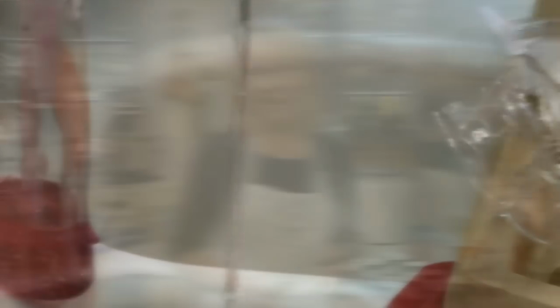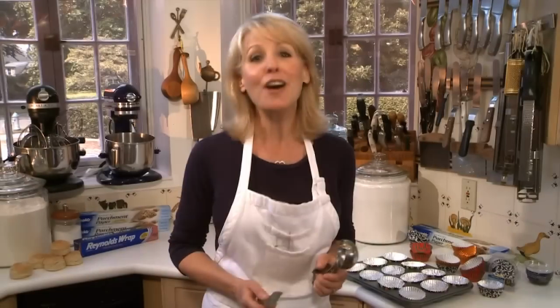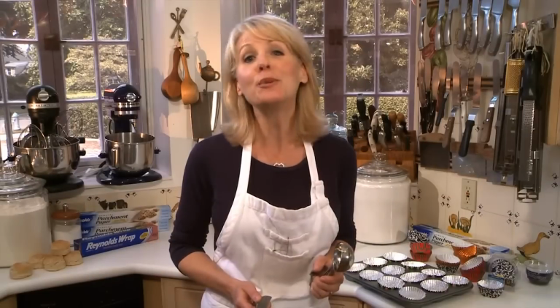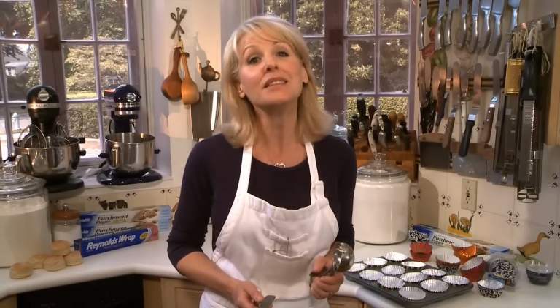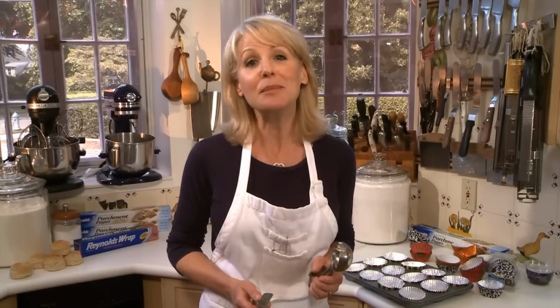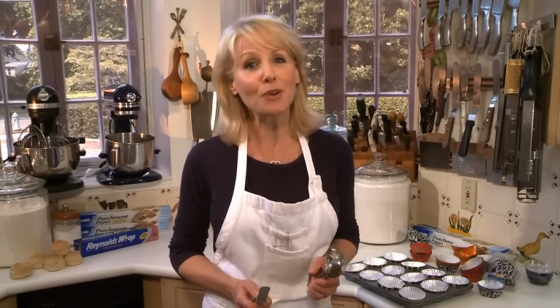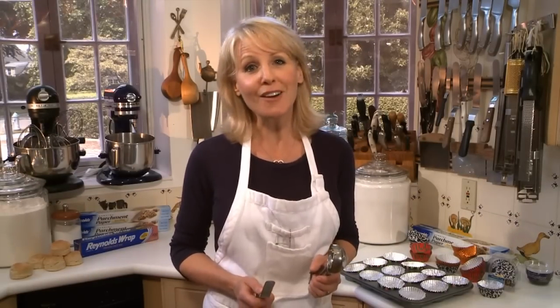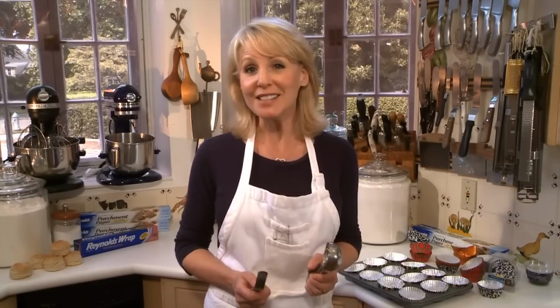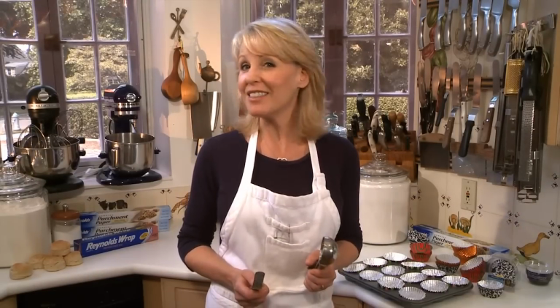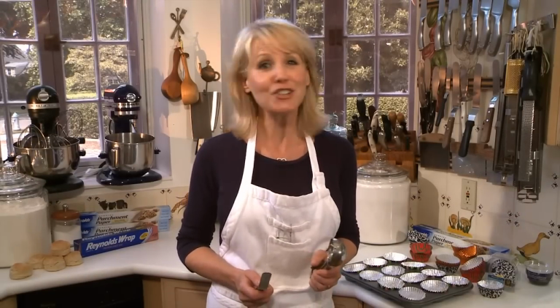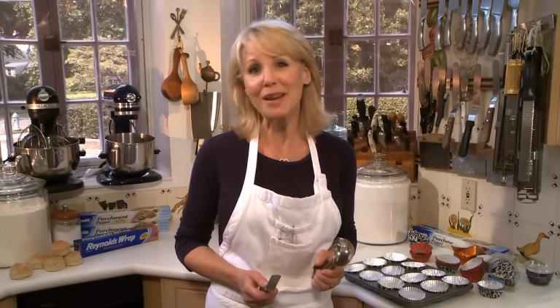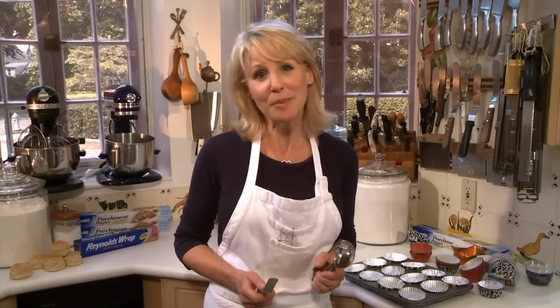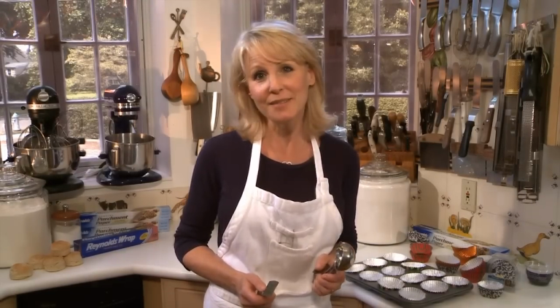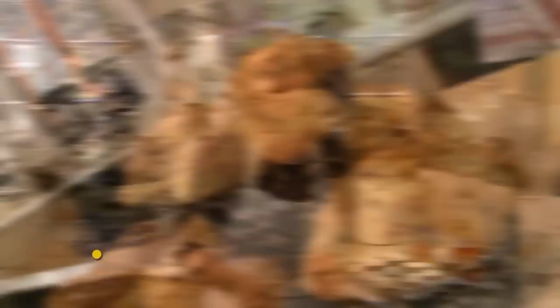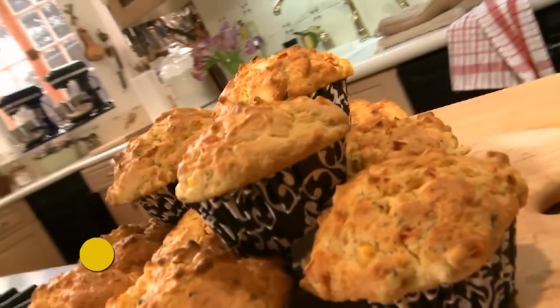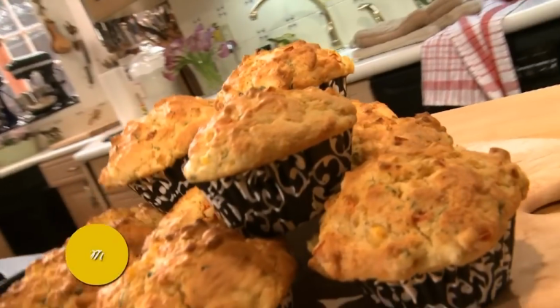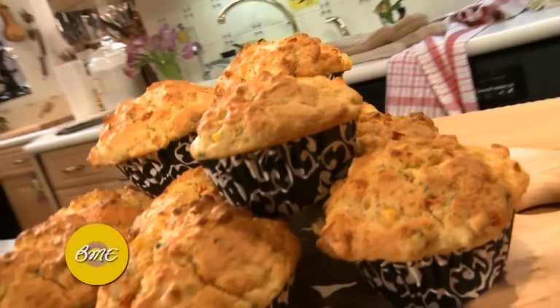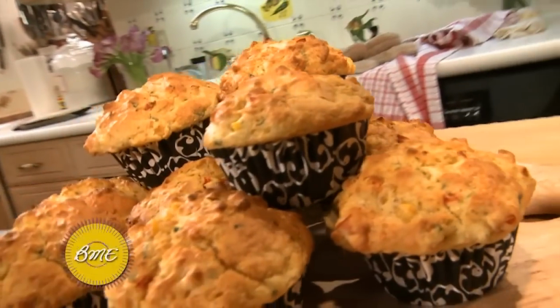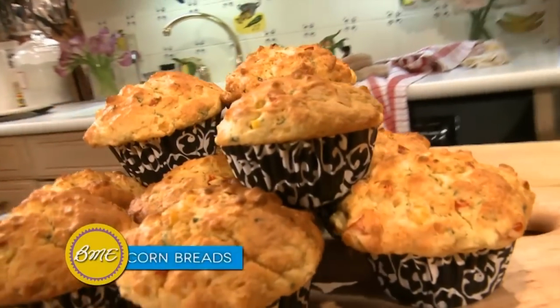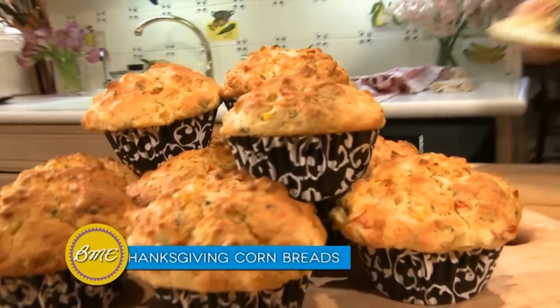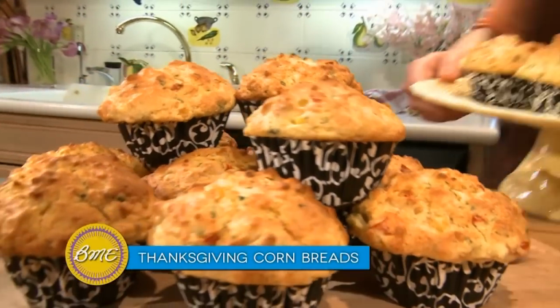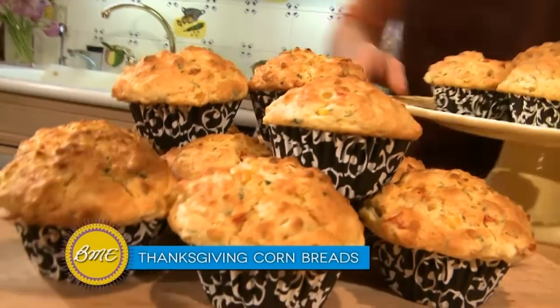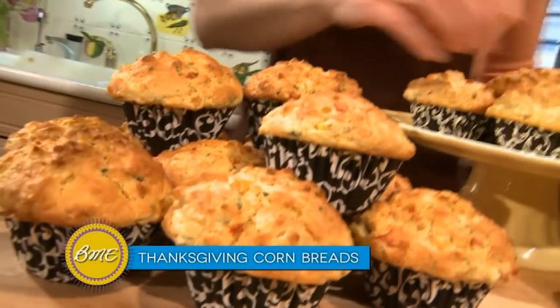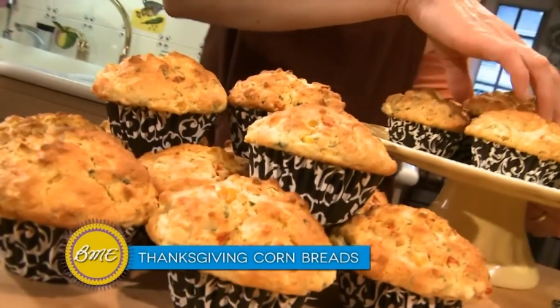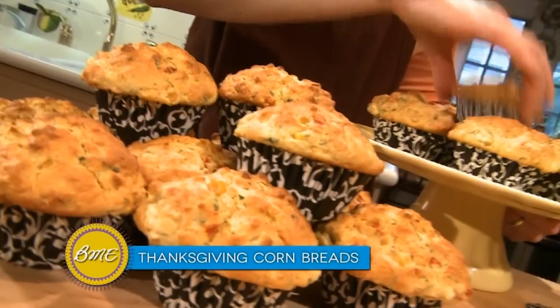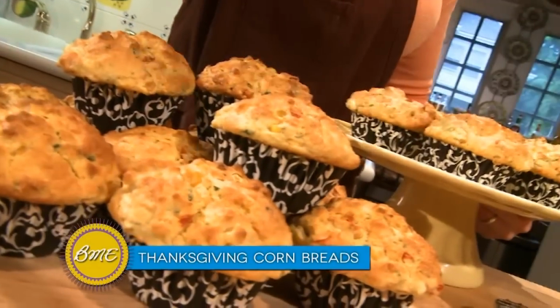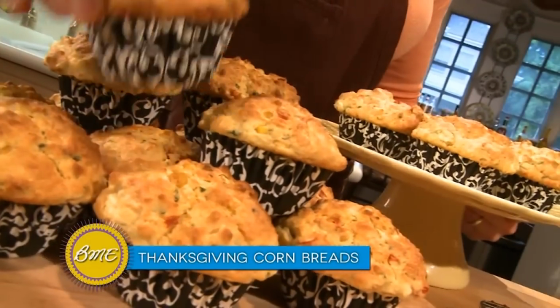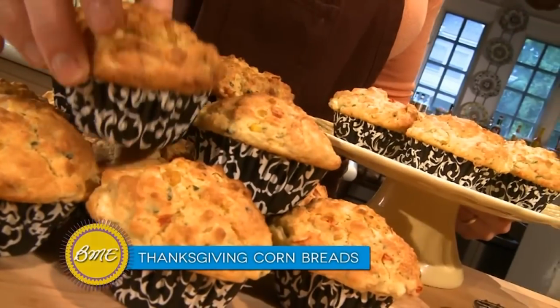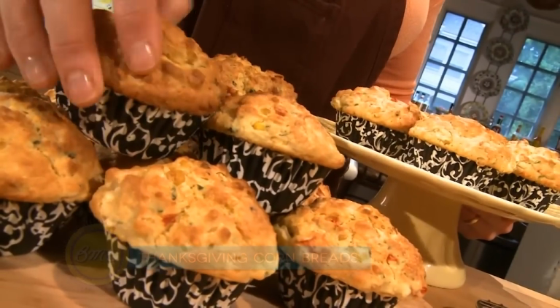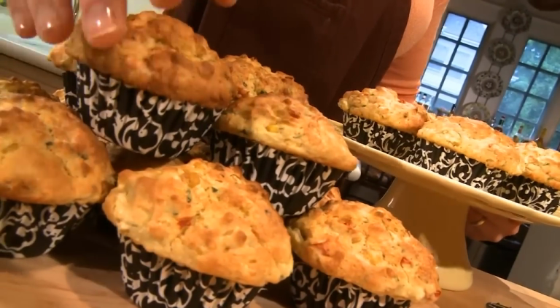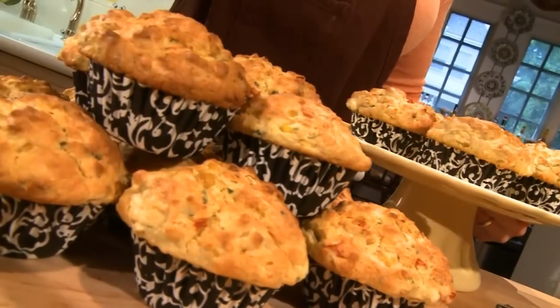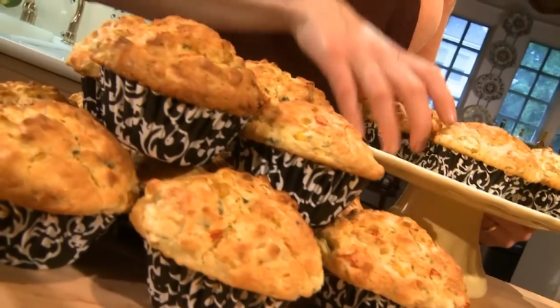I hope you give this tip a try on this delicious recipe. Now I'm making my triple corn and pepper muffins, which feature corn three different ways.